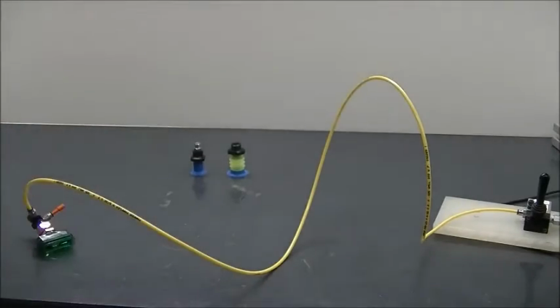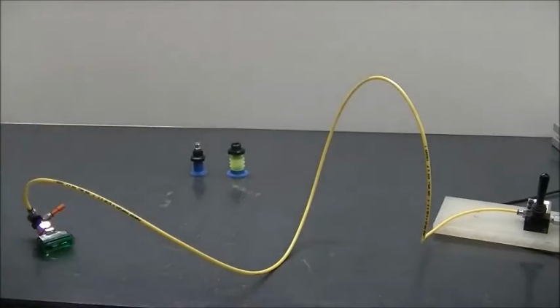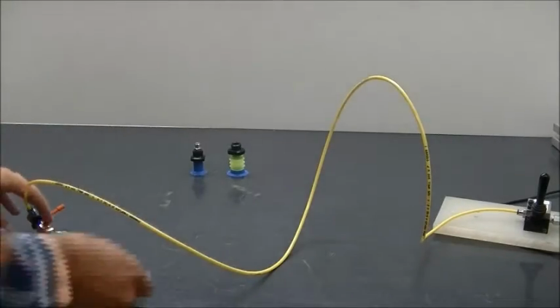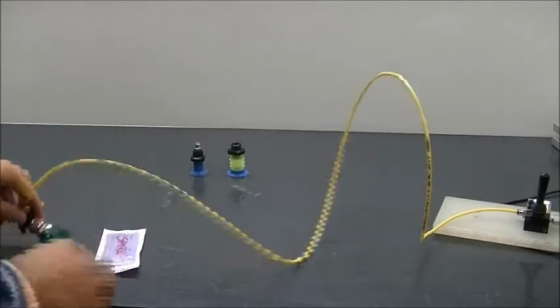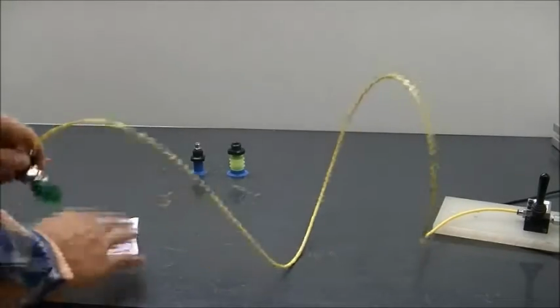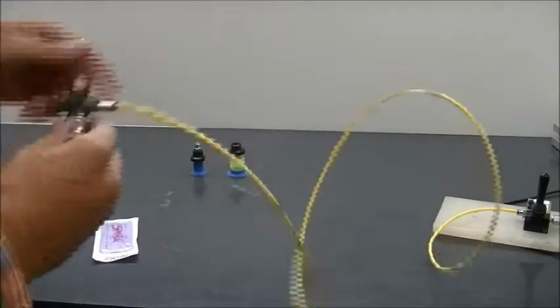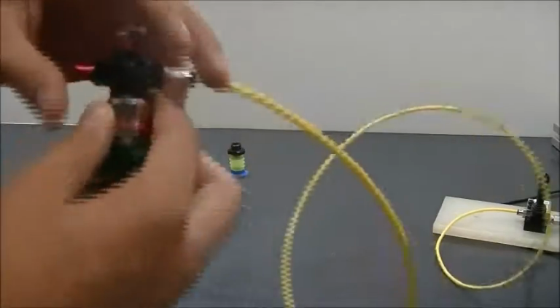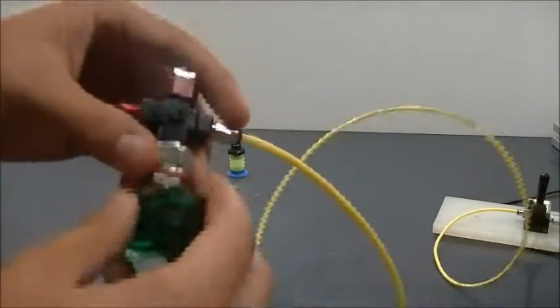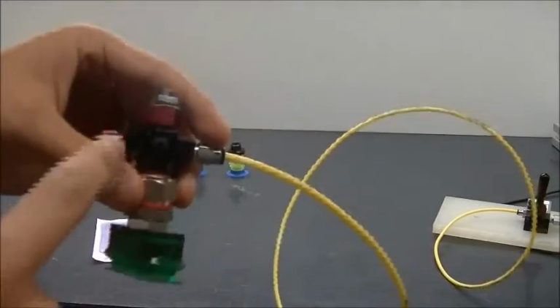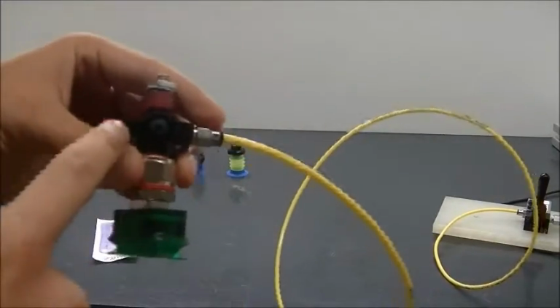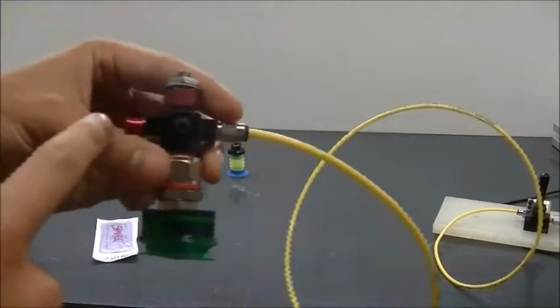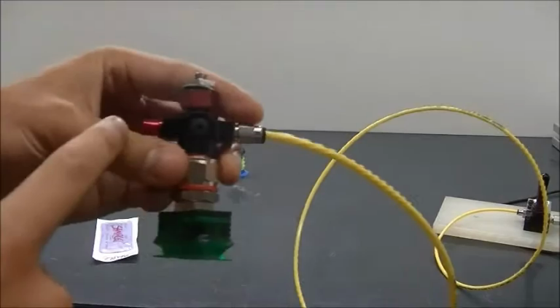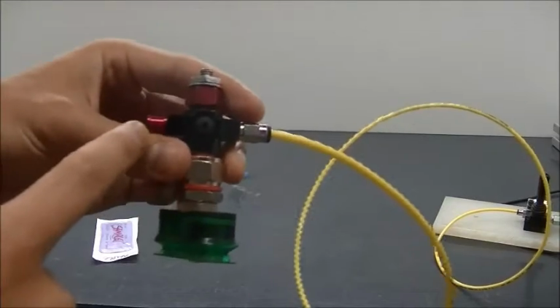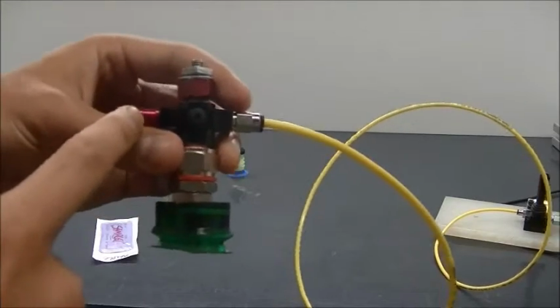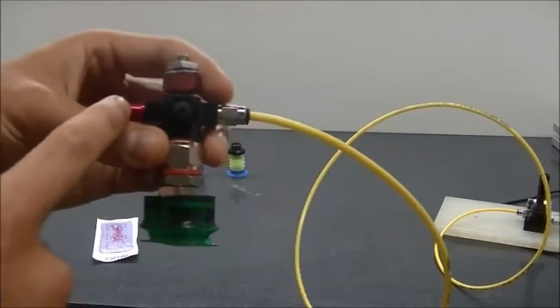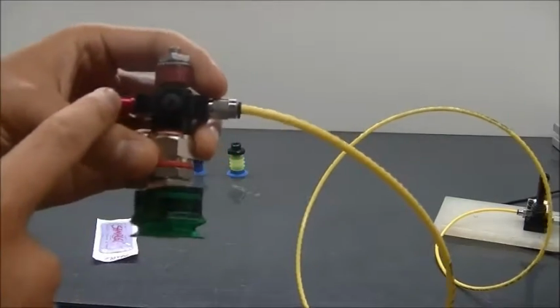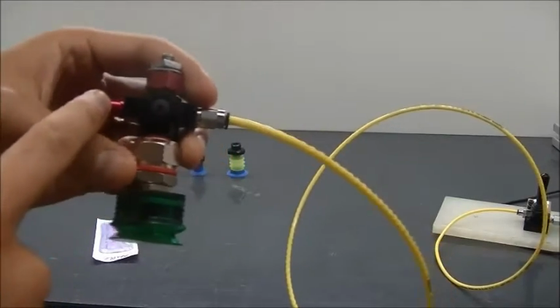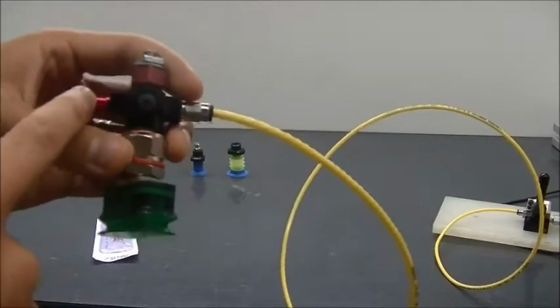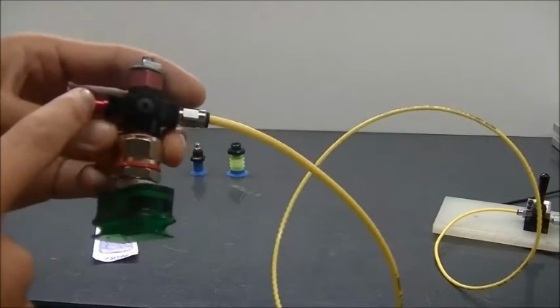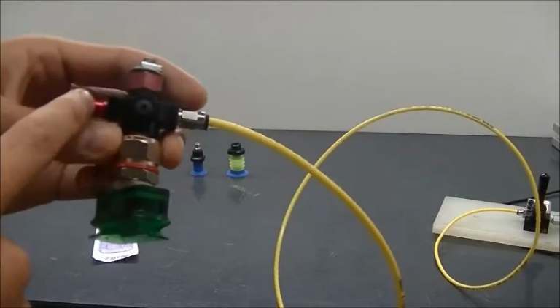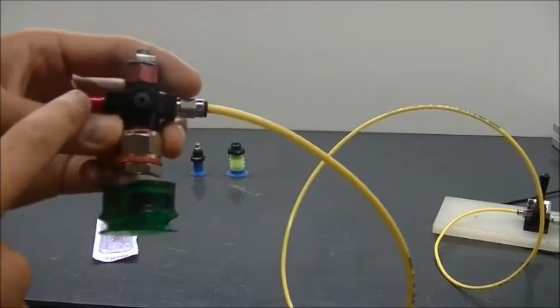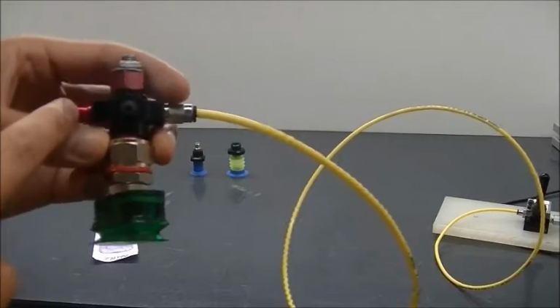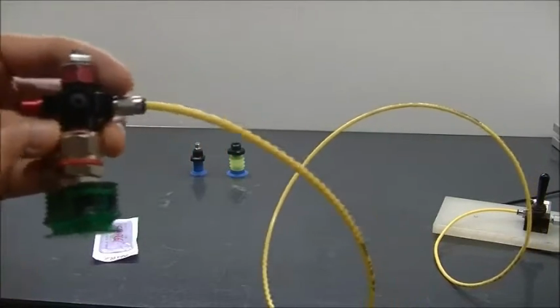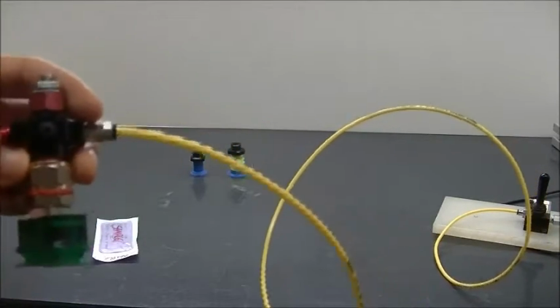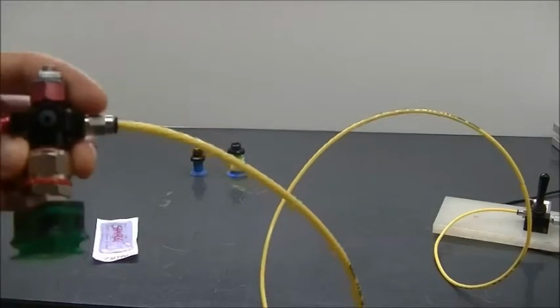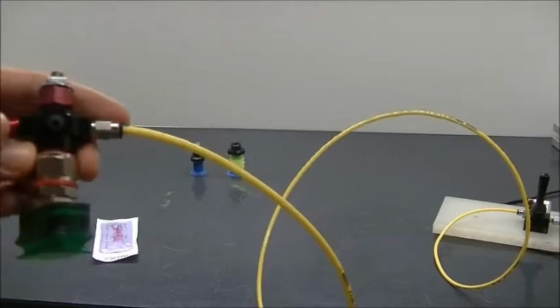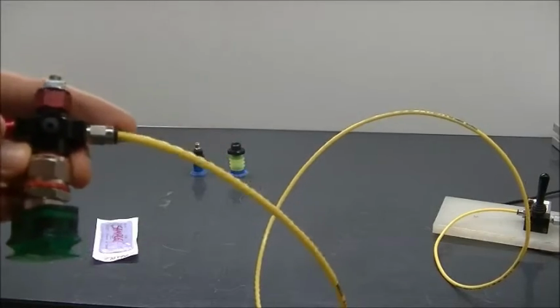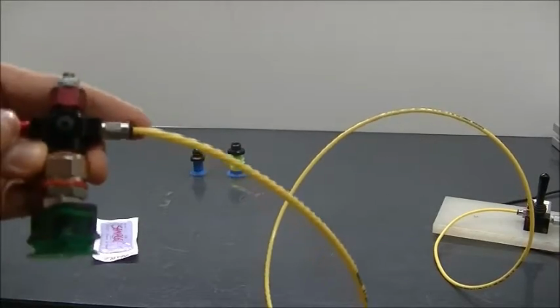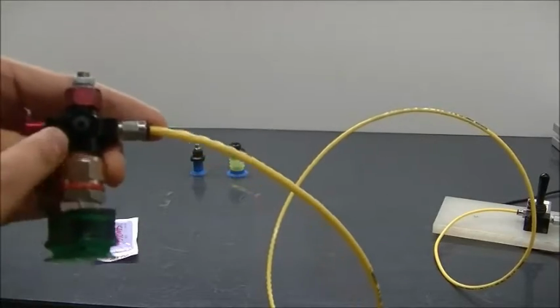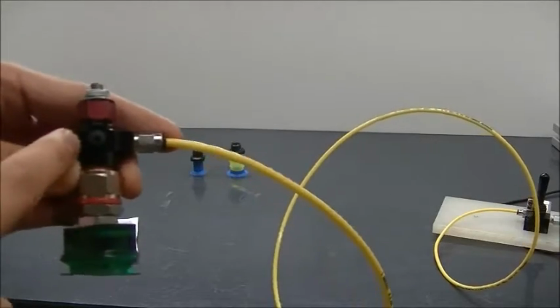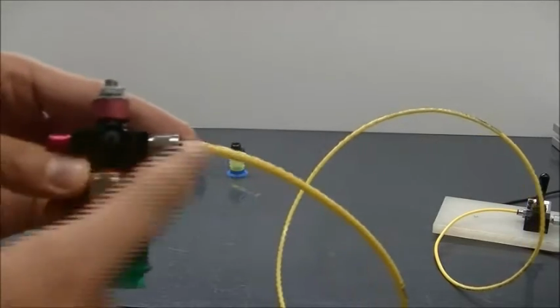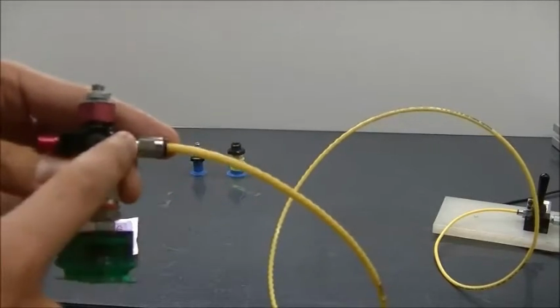The setup we're going to use on the first one here is a VGS 2010. It produces about three-quarters CFM of vacuum flow with about a third or a quarter CFM of compressed air into it.